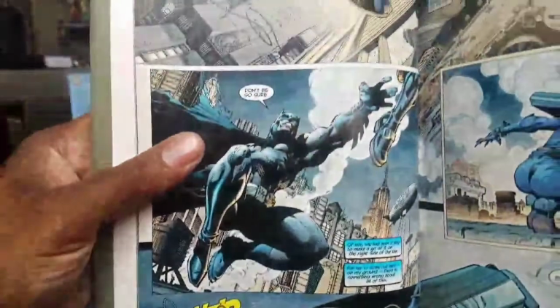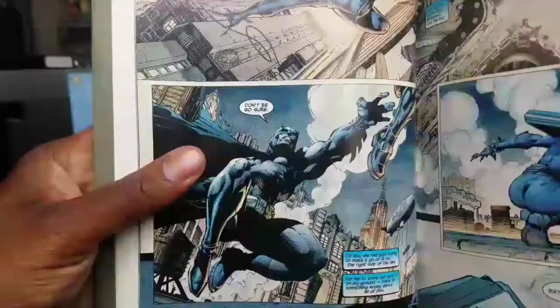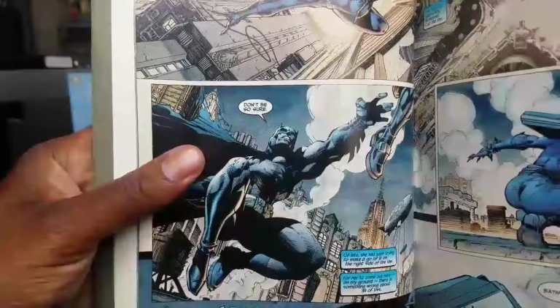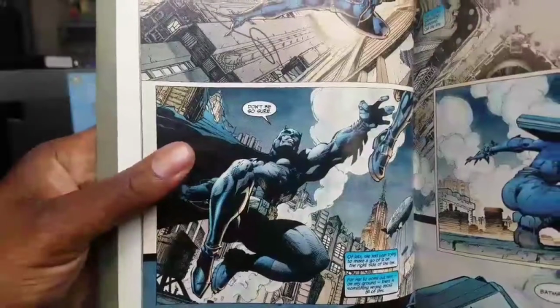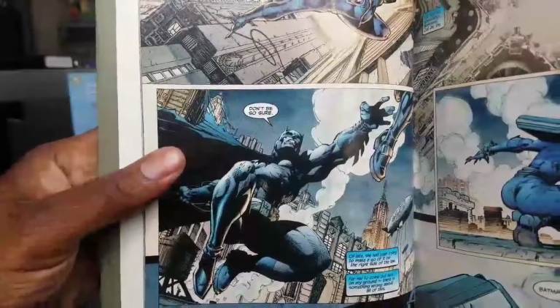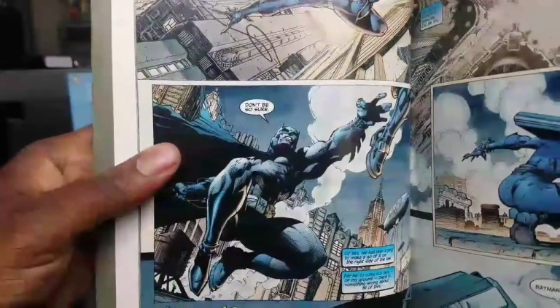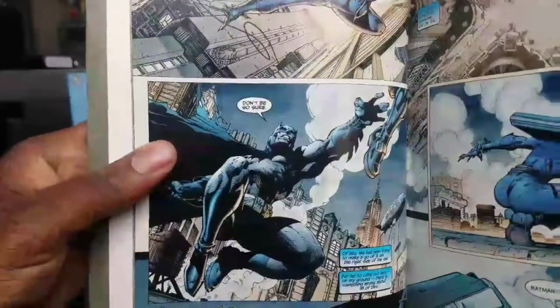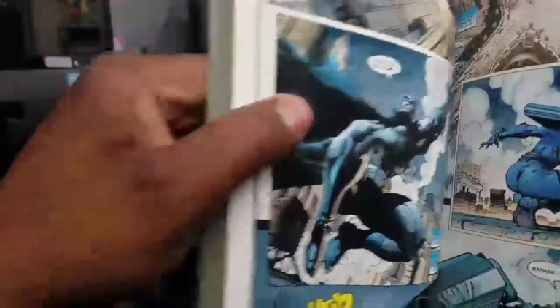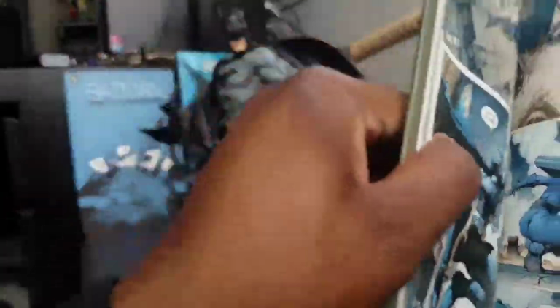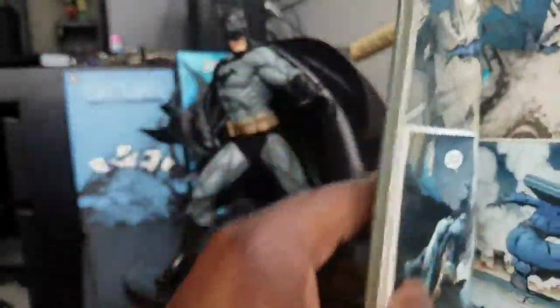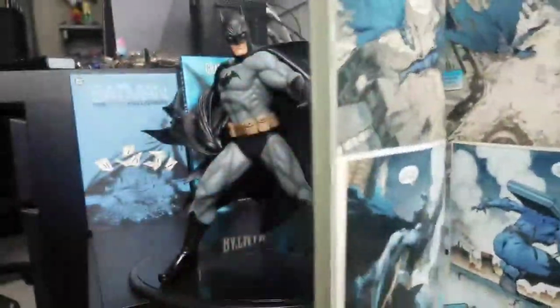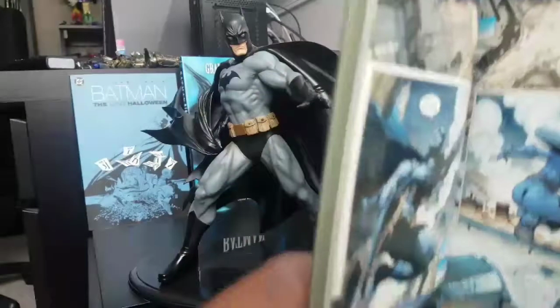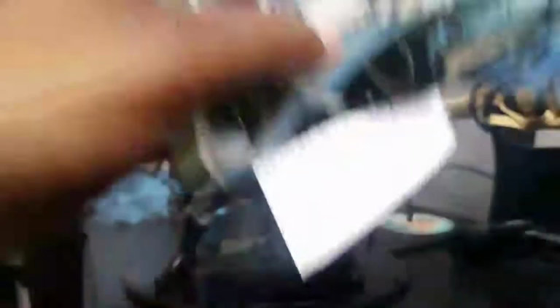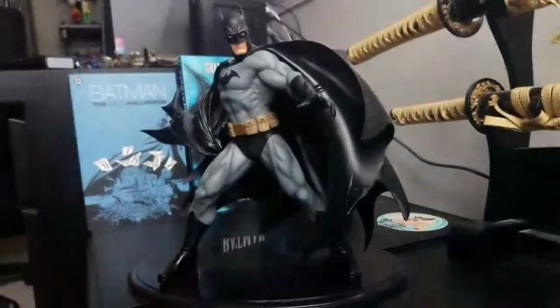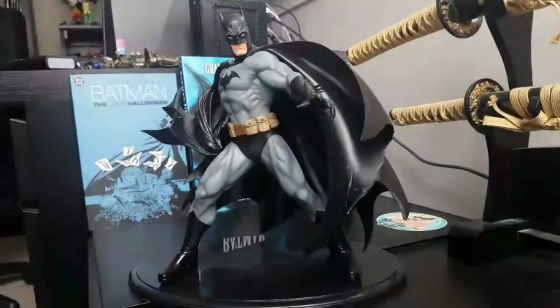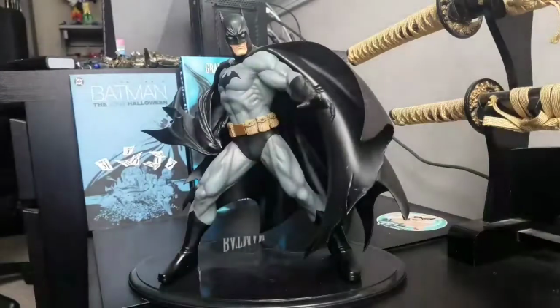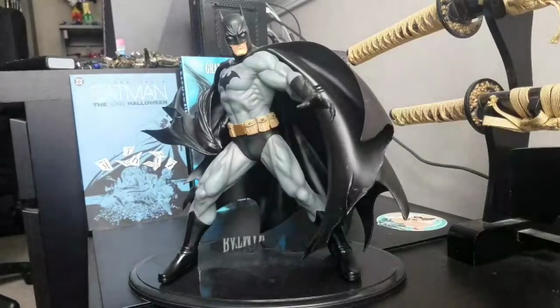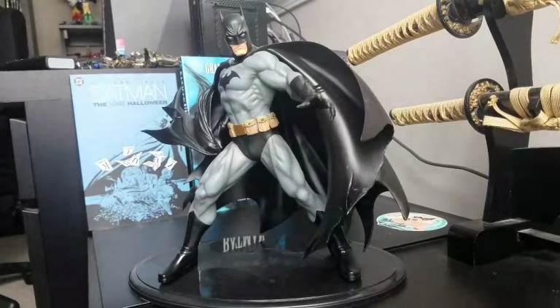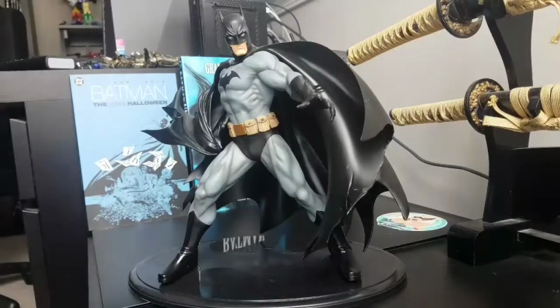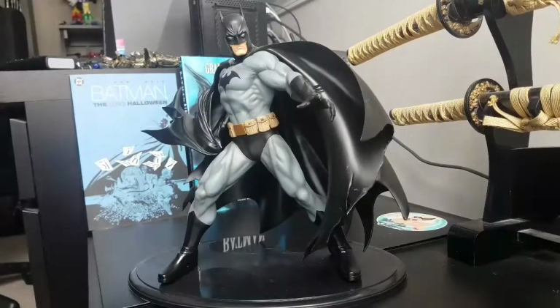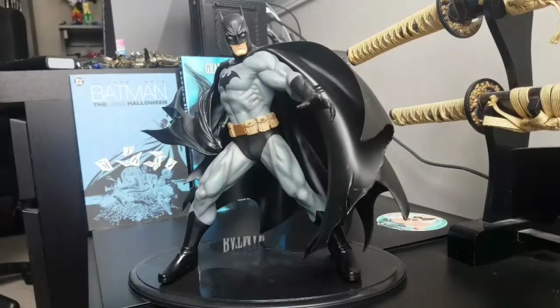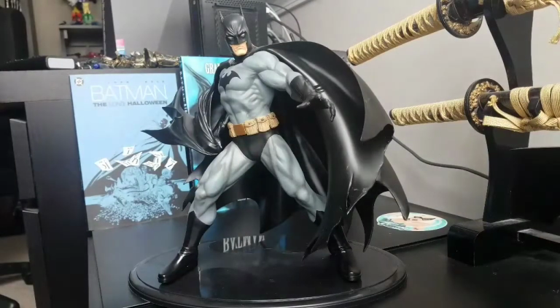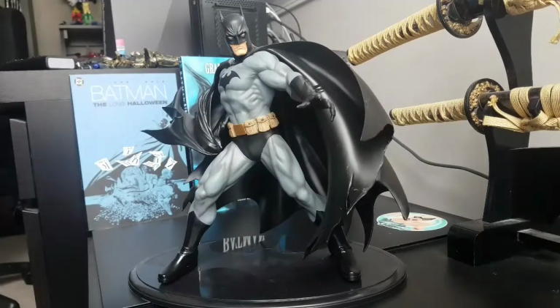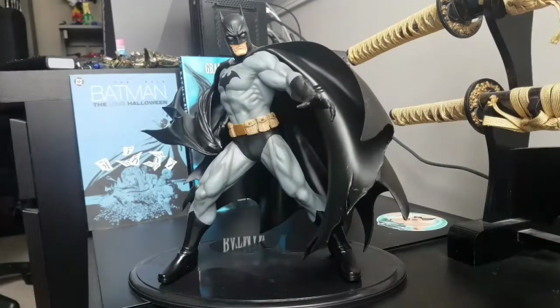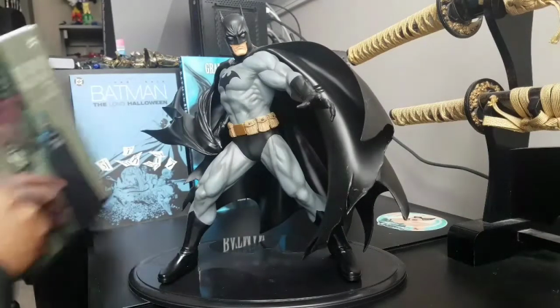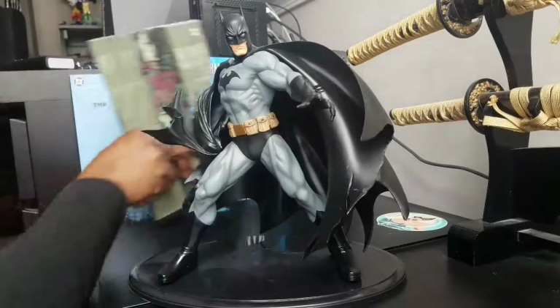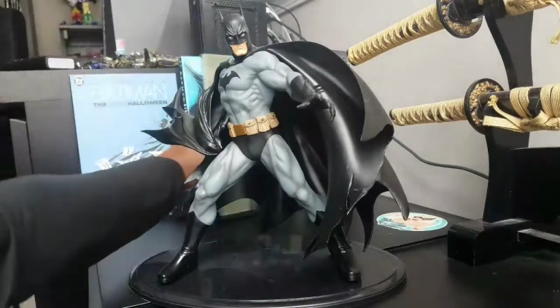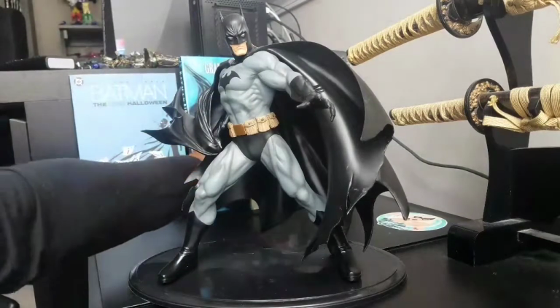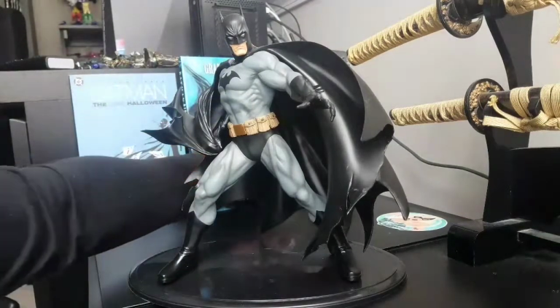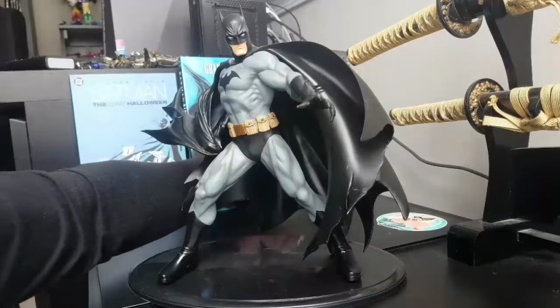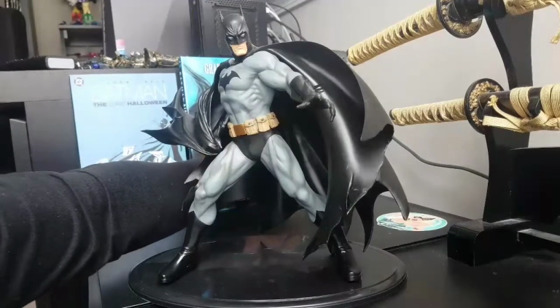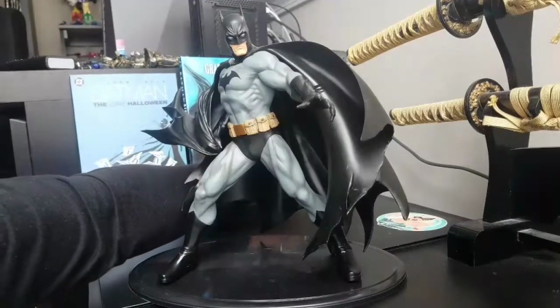I have tons of different Batman books. This is the variant version — the black one — so it is not the blue variant version, which is the normal one.